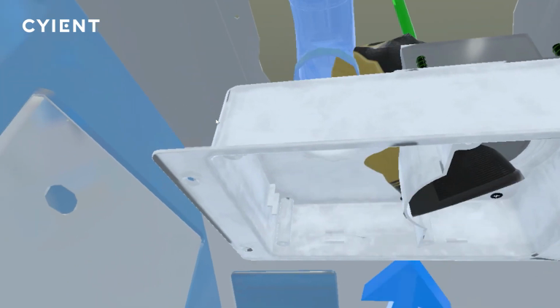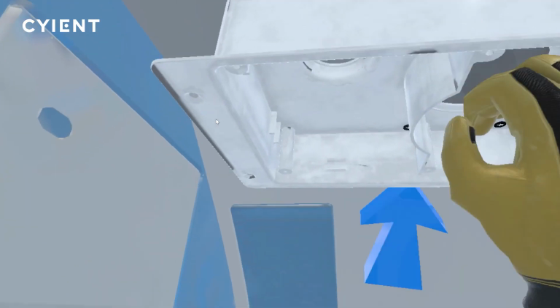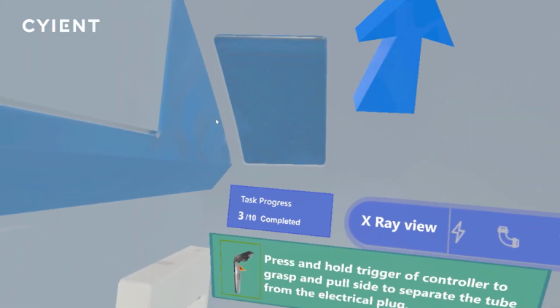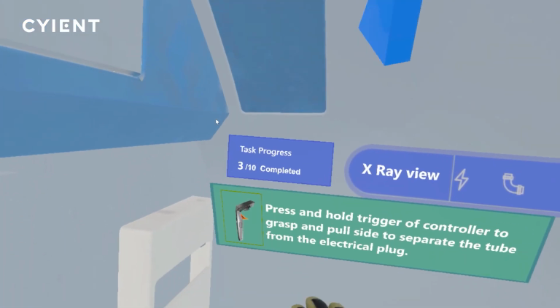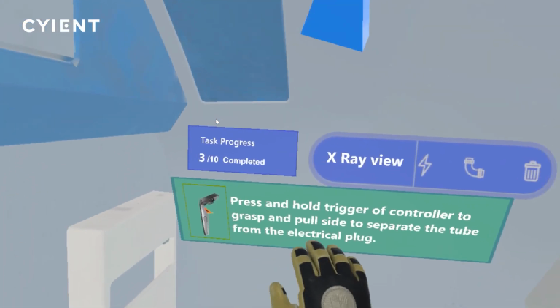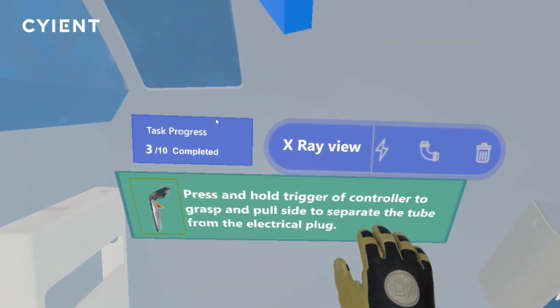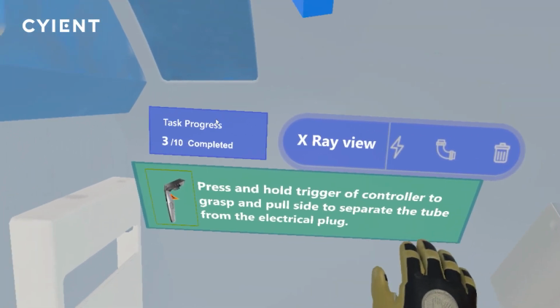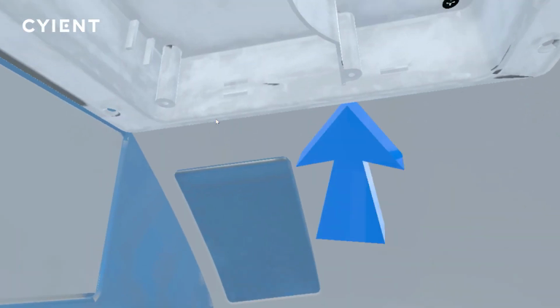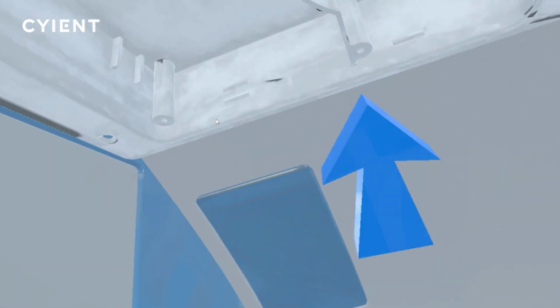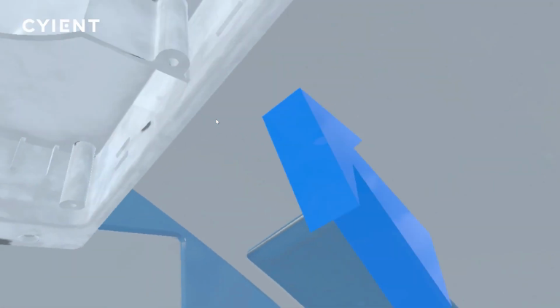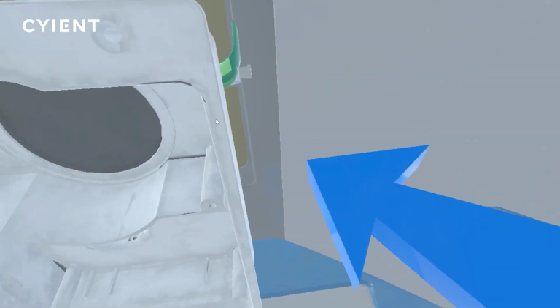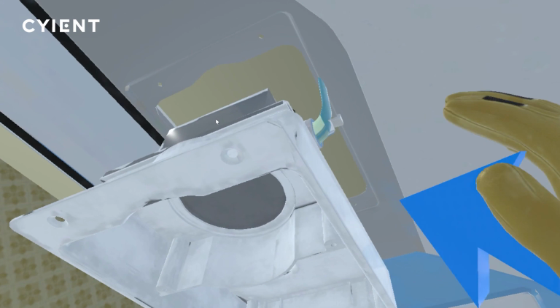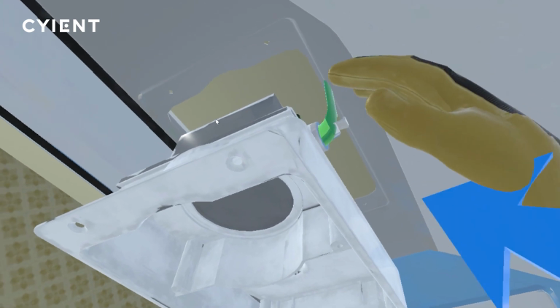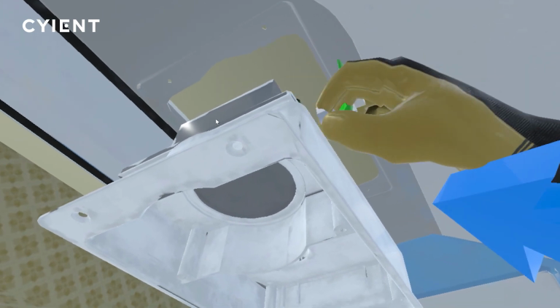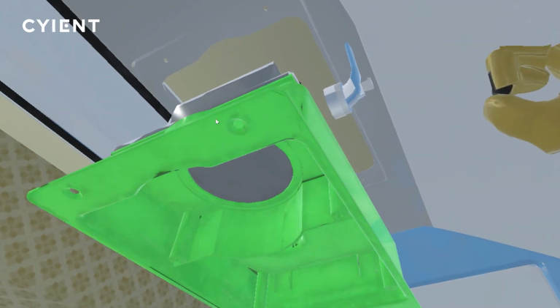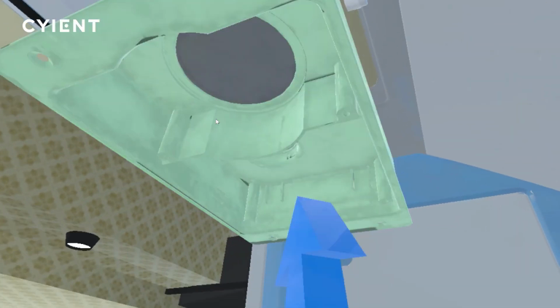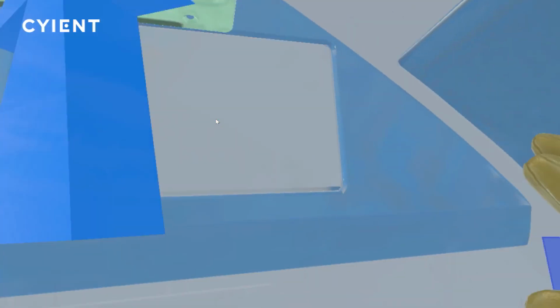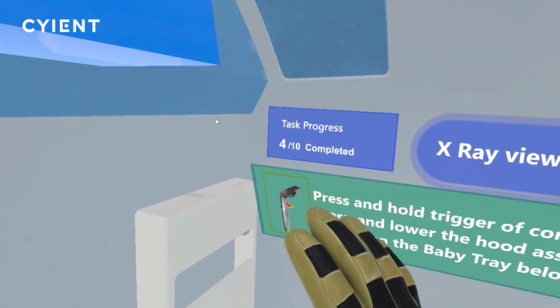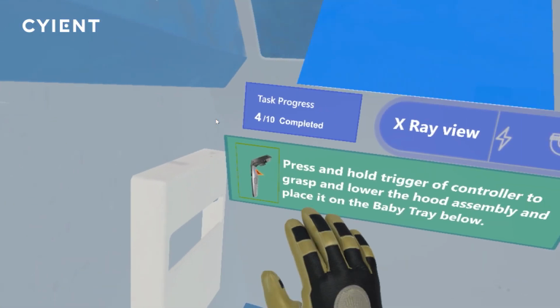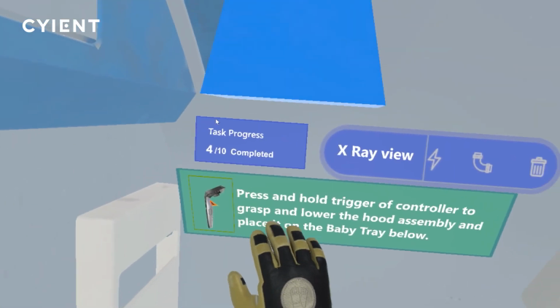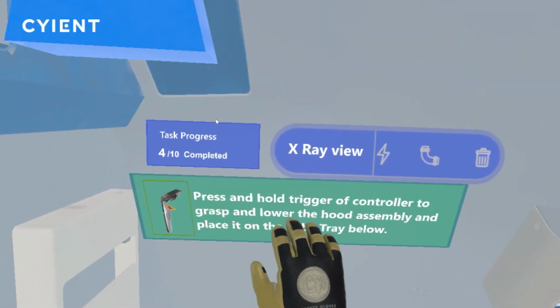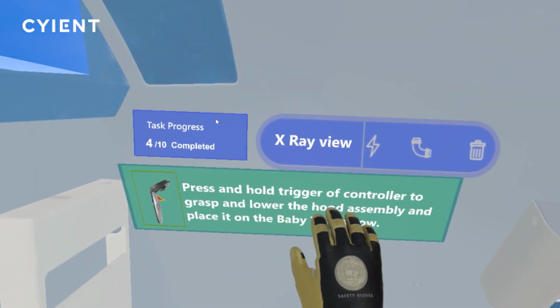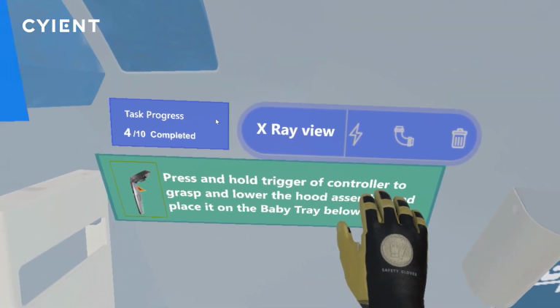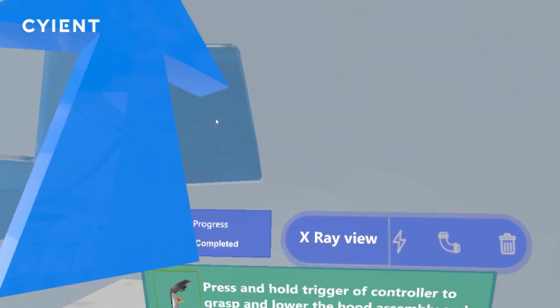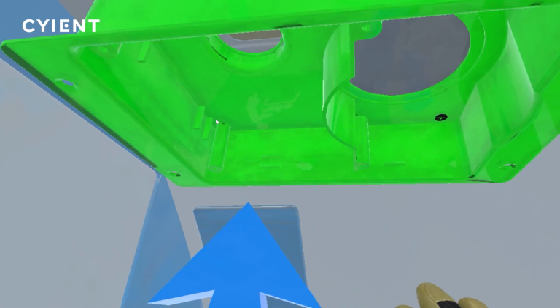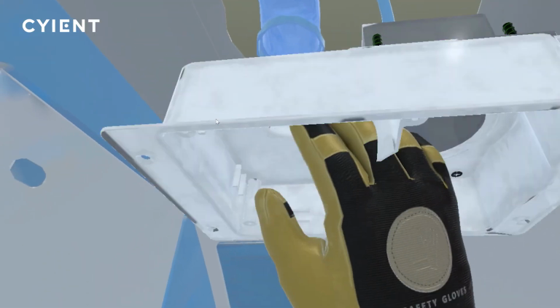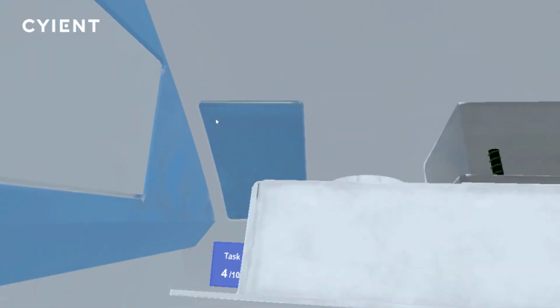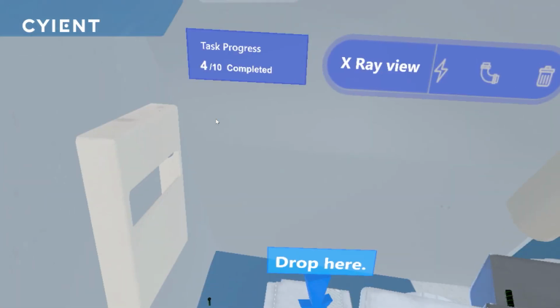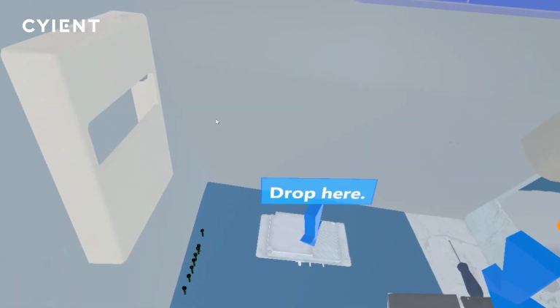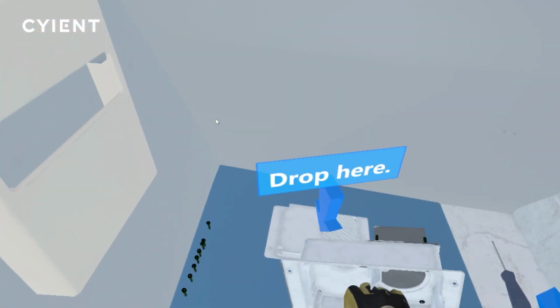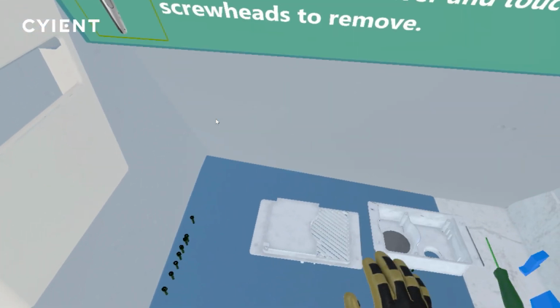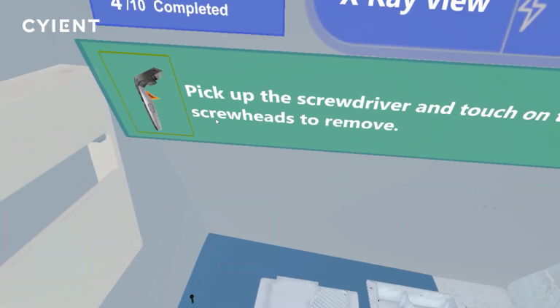Separate the tube from the hood assembly. Disconnect the power by unplugging the electrical wiring from the smoke detector. Now you can remove the hood assembly and place it on the tray.